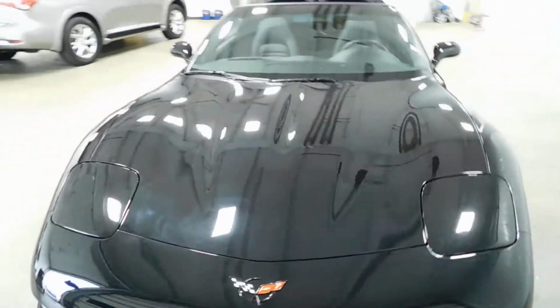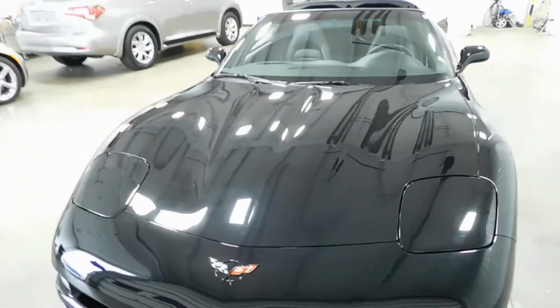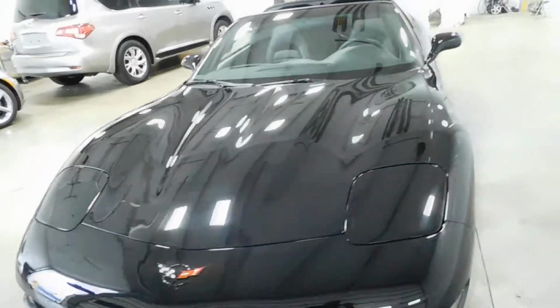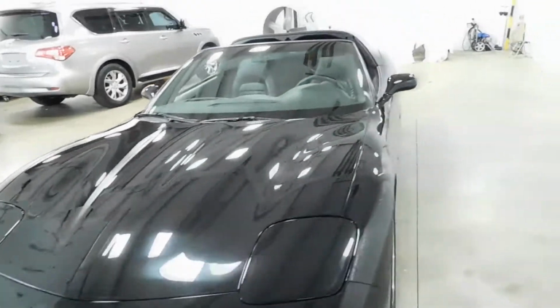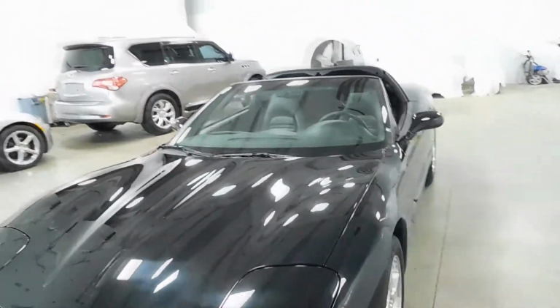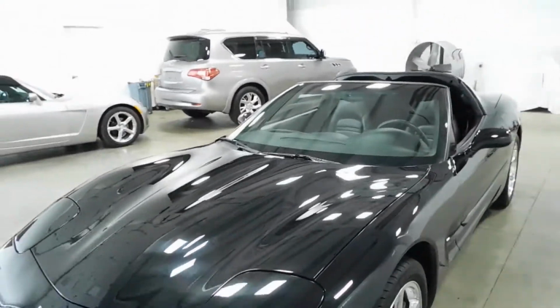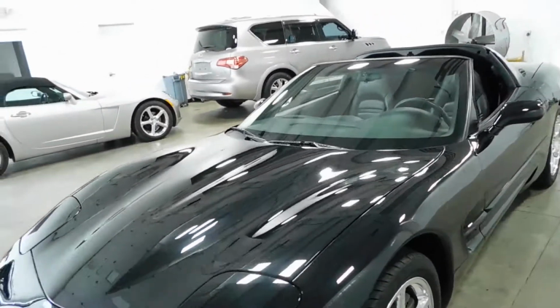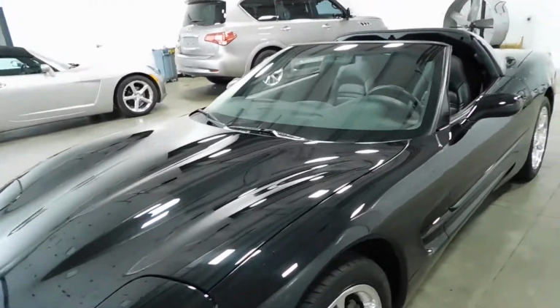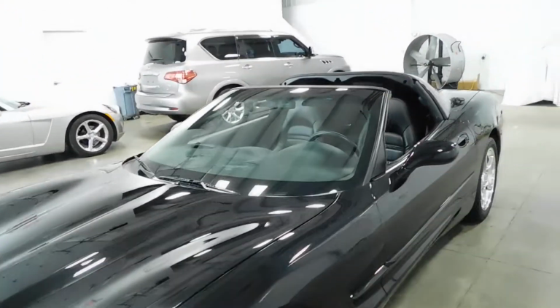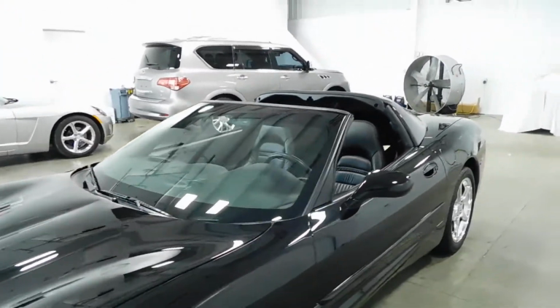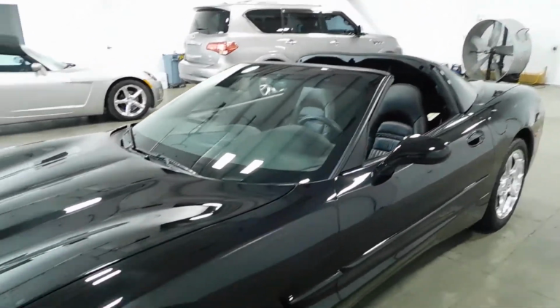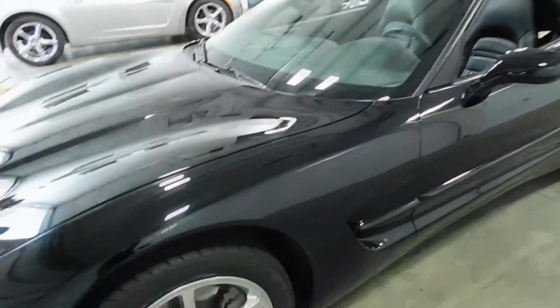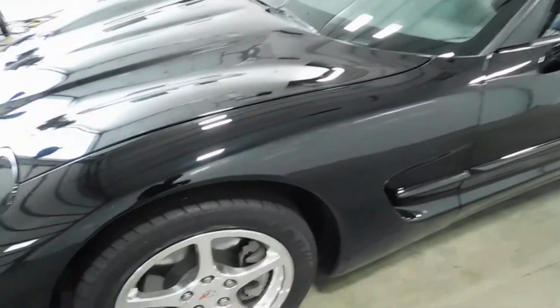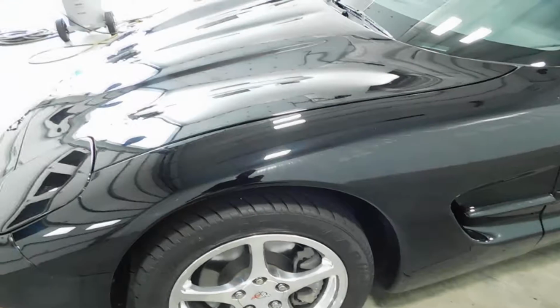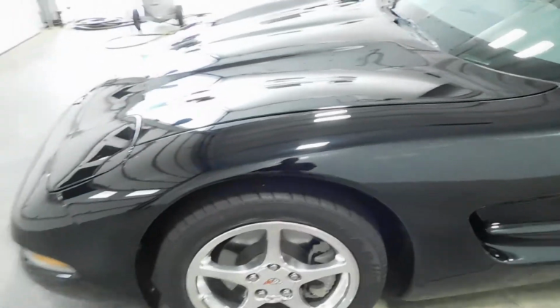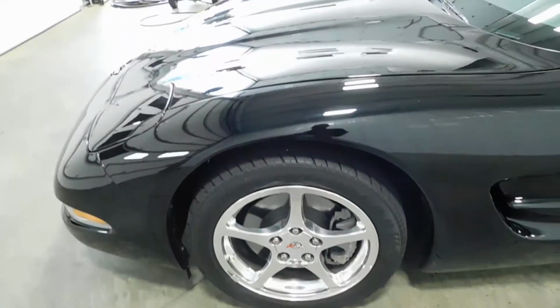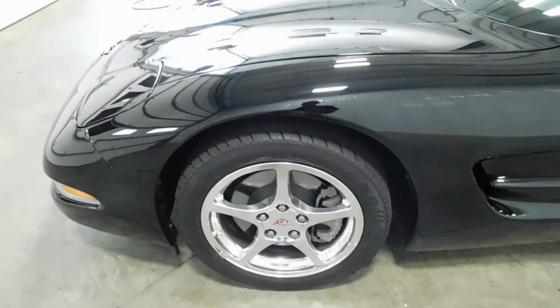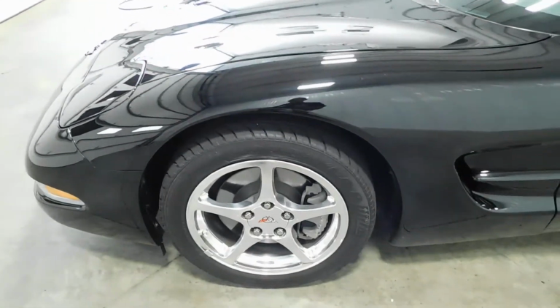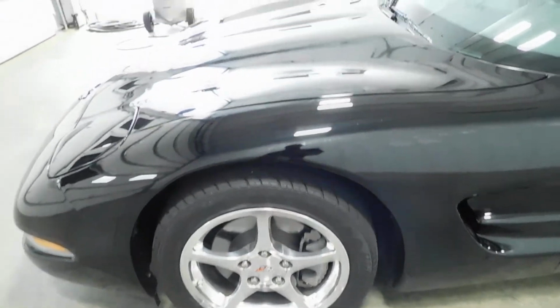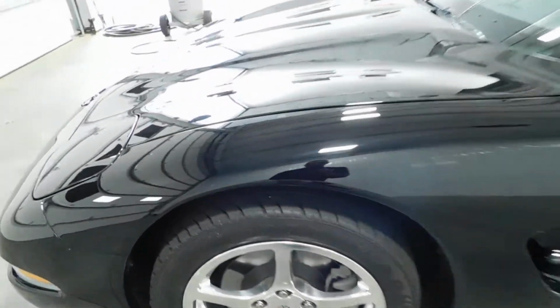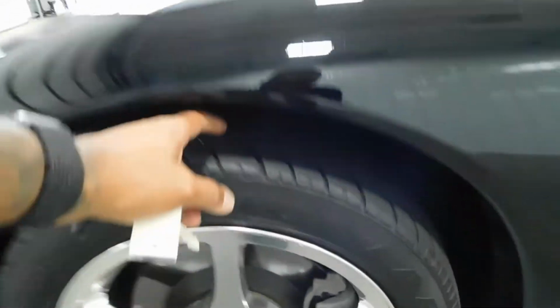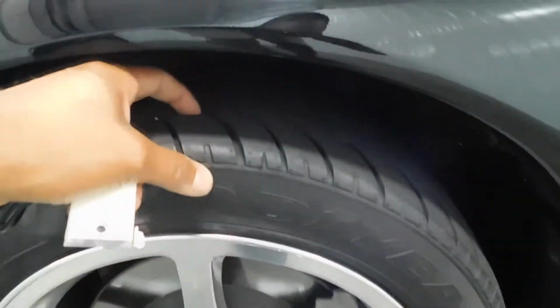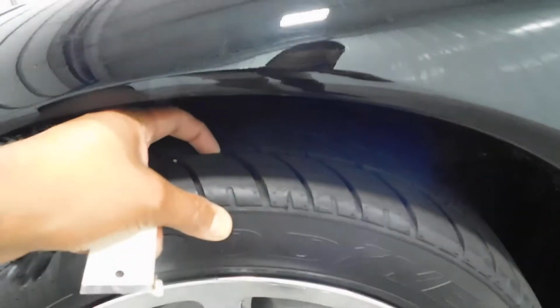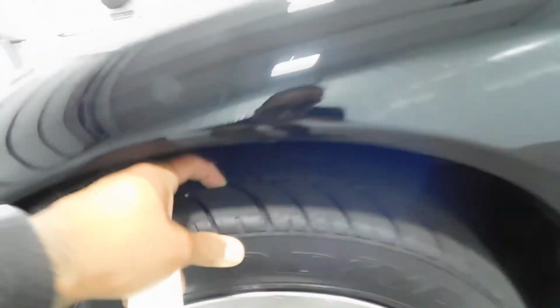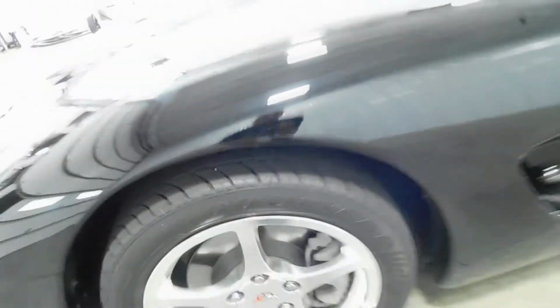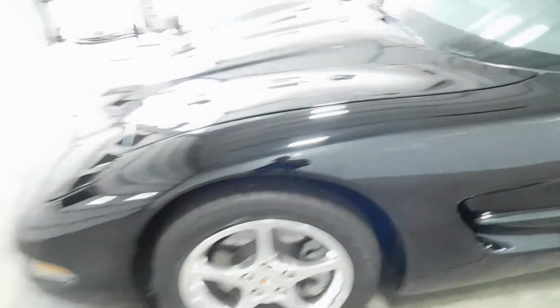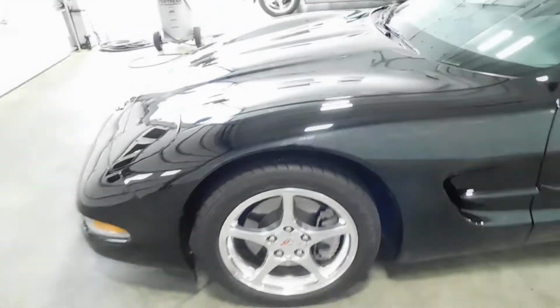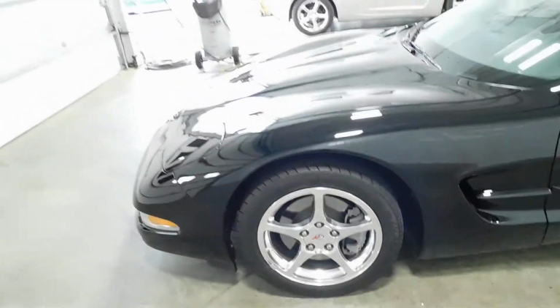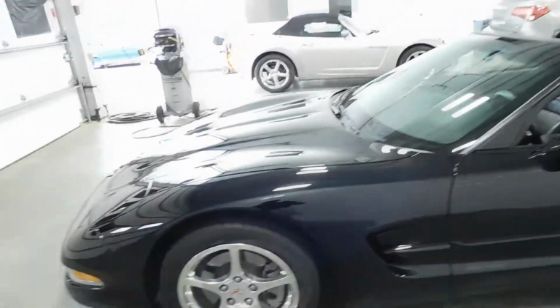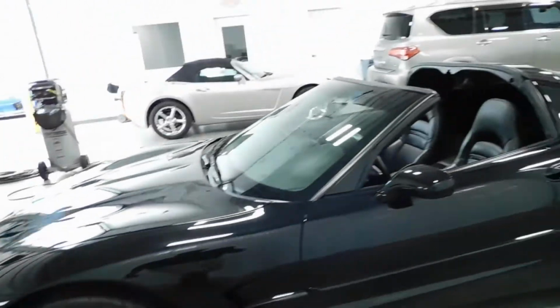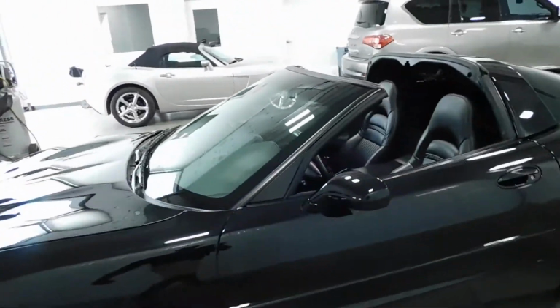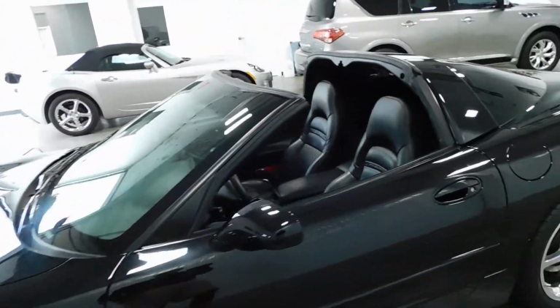It's in excellent shape all around the vehicle inside and out. Even the wheels are in perfect shape — no curbing on the rims, no road rash. You're knee-deep in tread with brand new Goodyear tires, so you've got tons of tread life left.